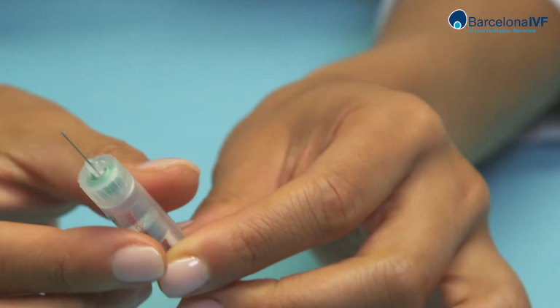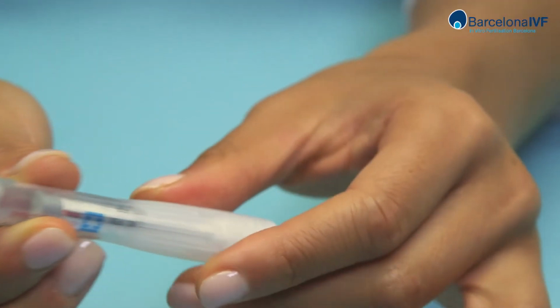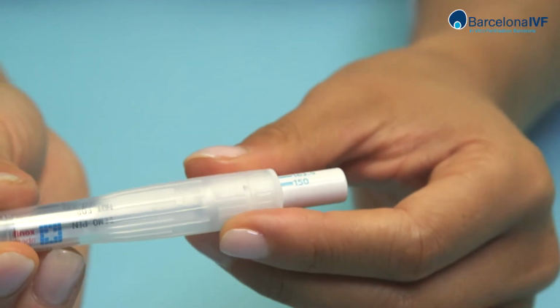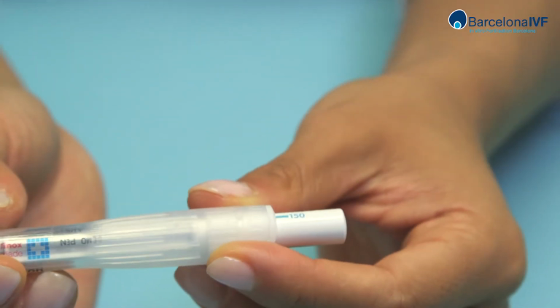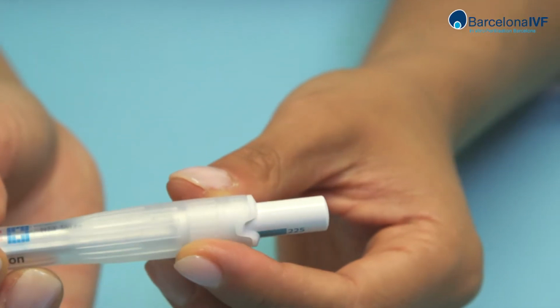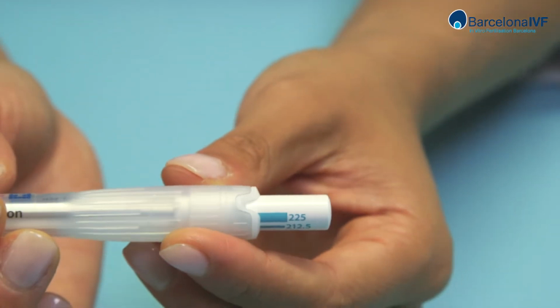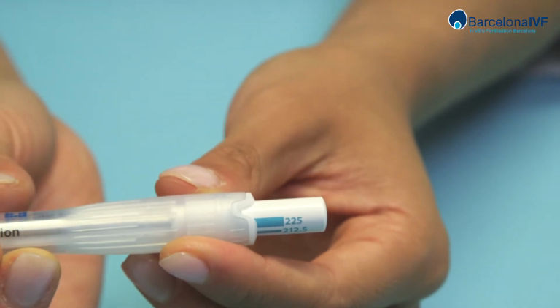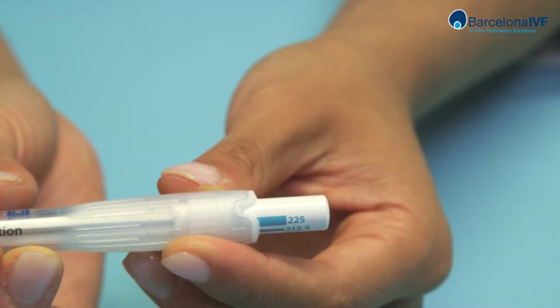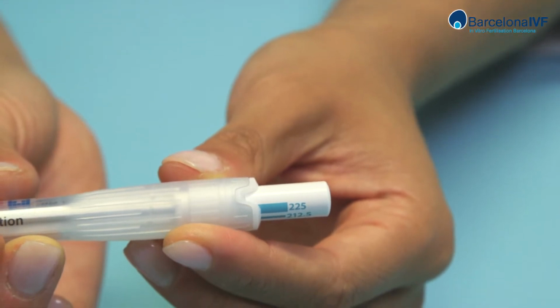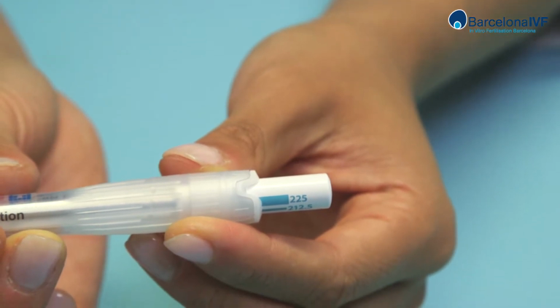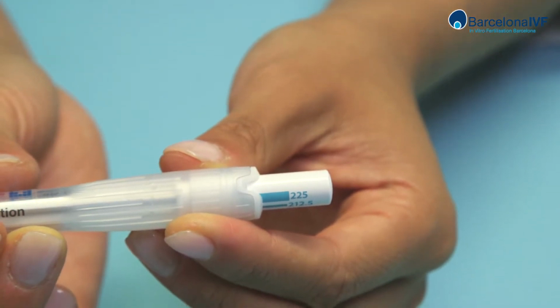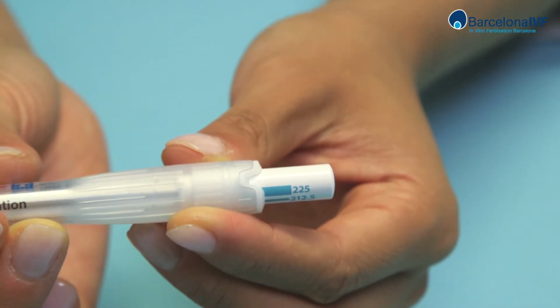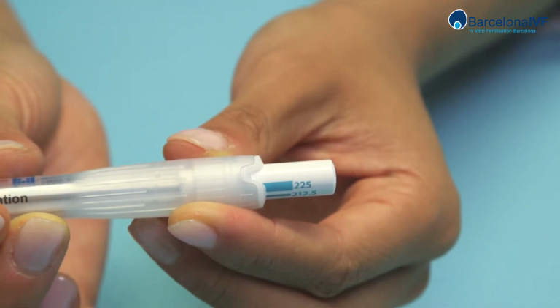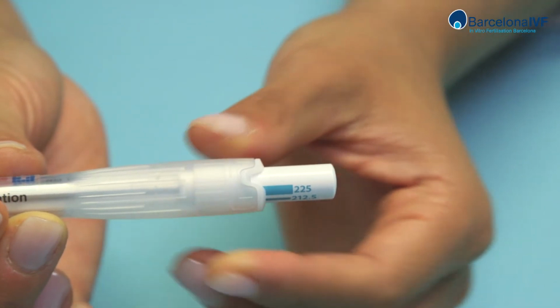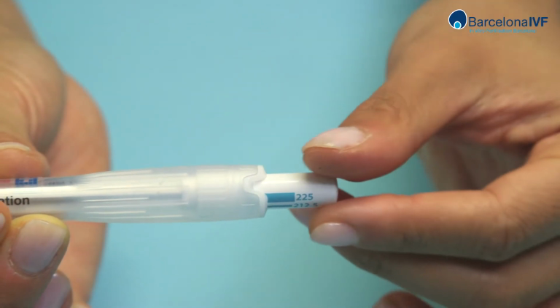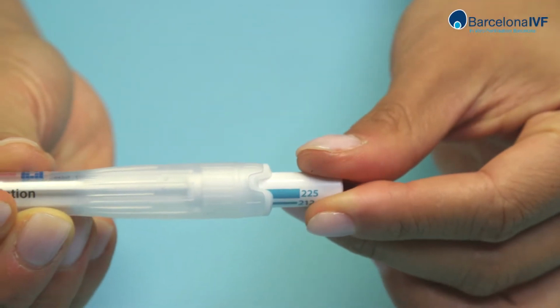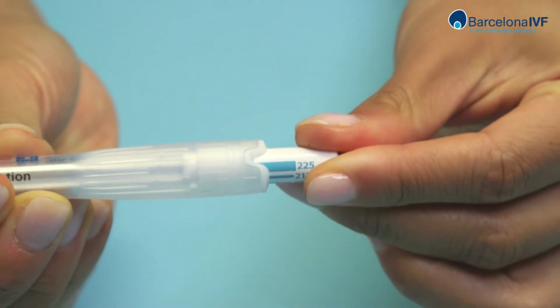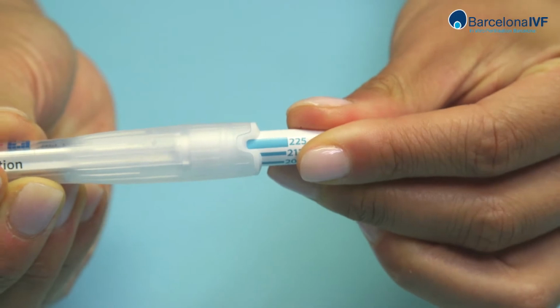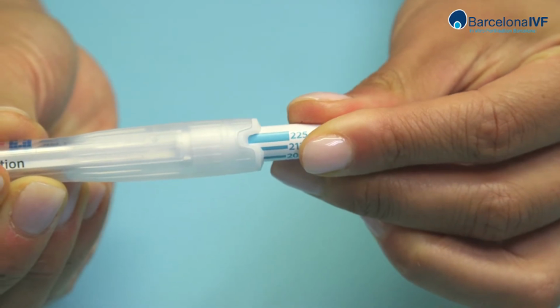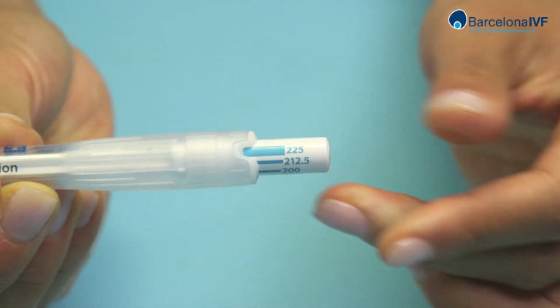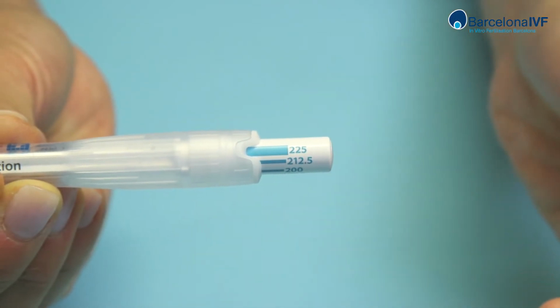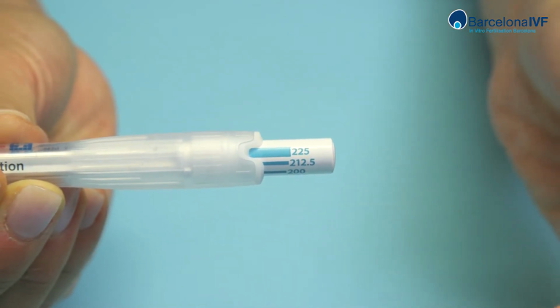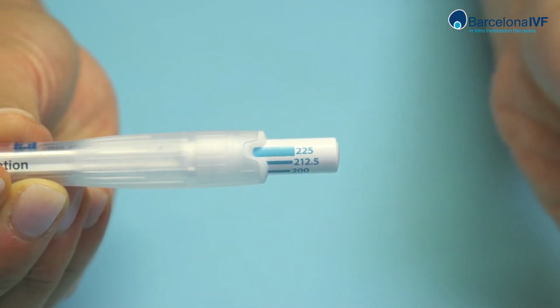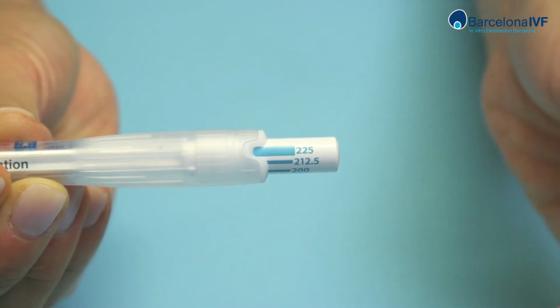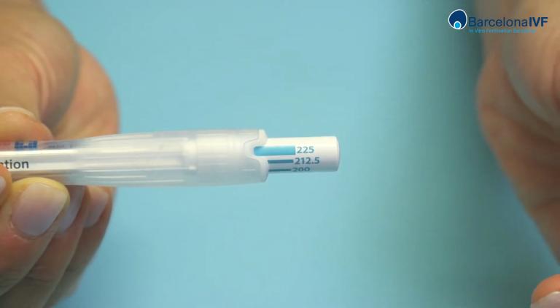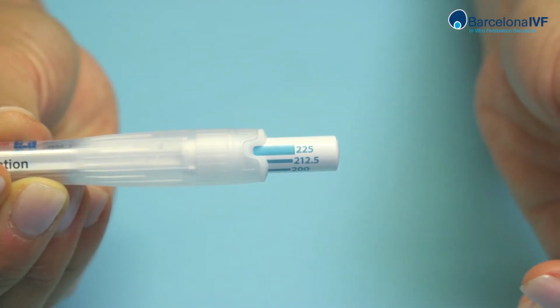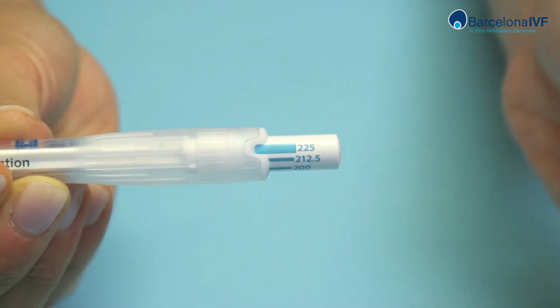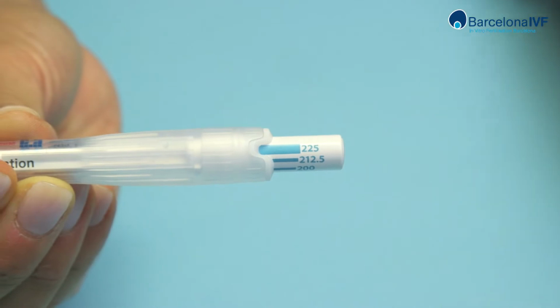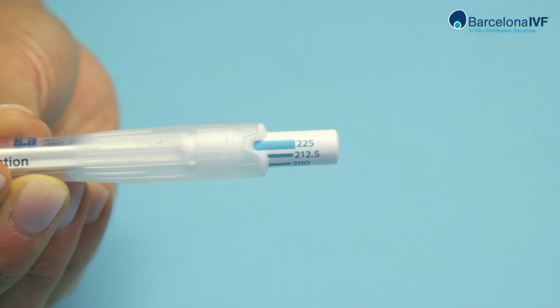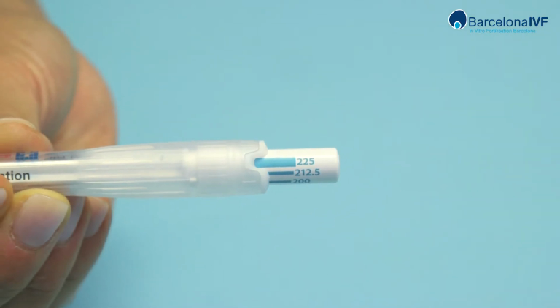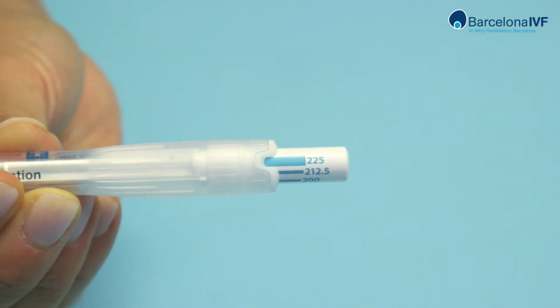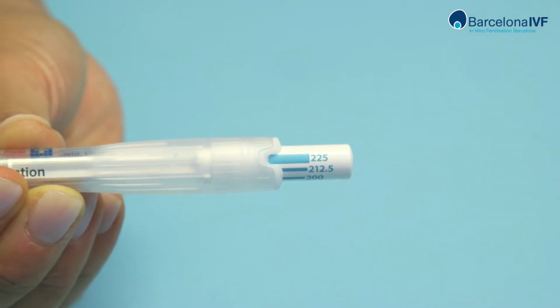You will see an arrow which will disappear from the screen when you do this. Turn the dose adjustment button until the screen marks the dose to be applied following your doctor's indications. The treatment is now ready for application.